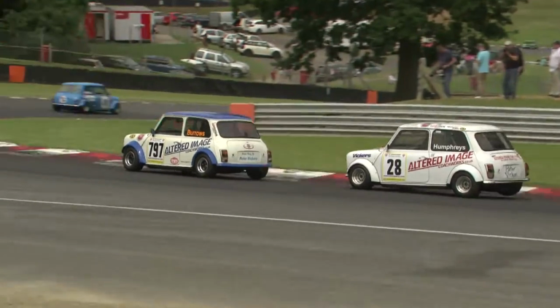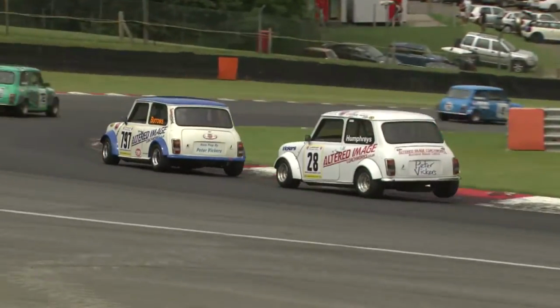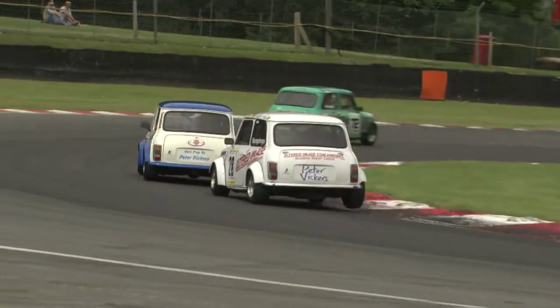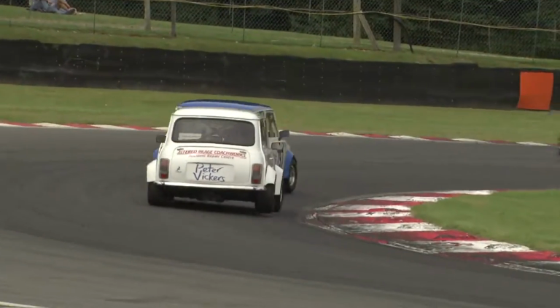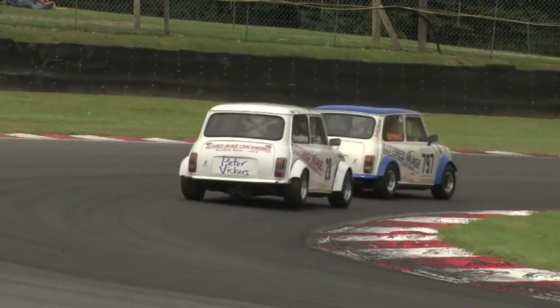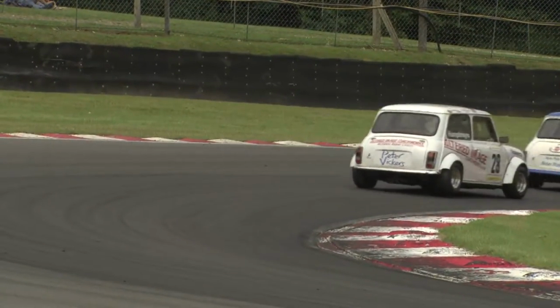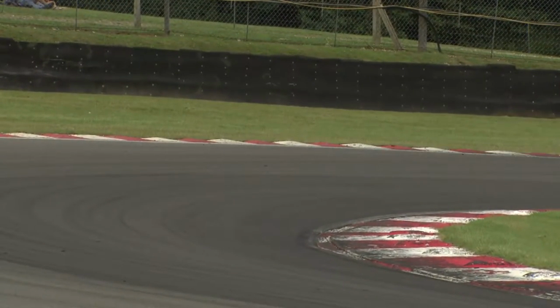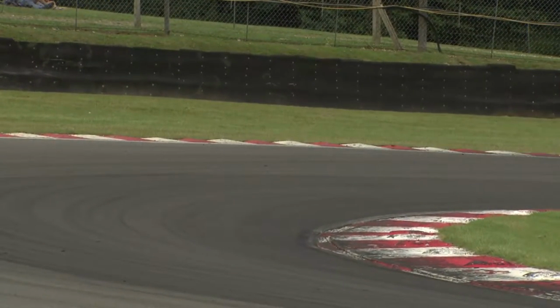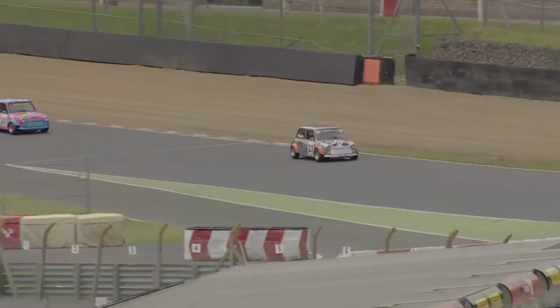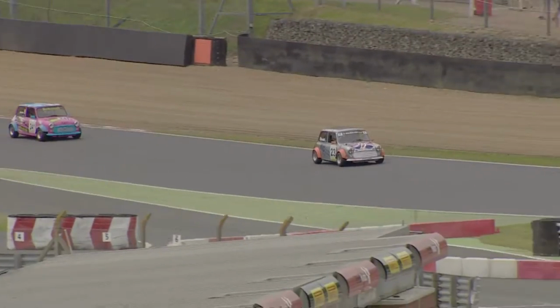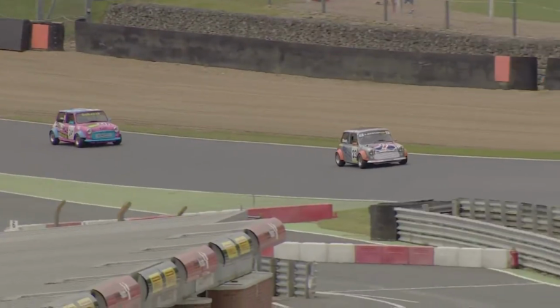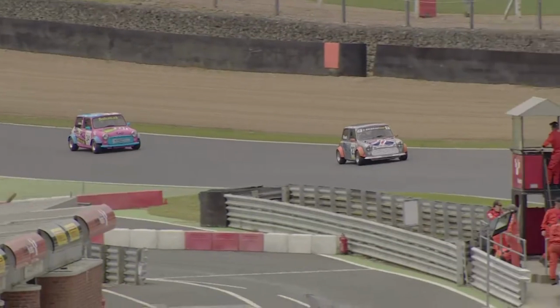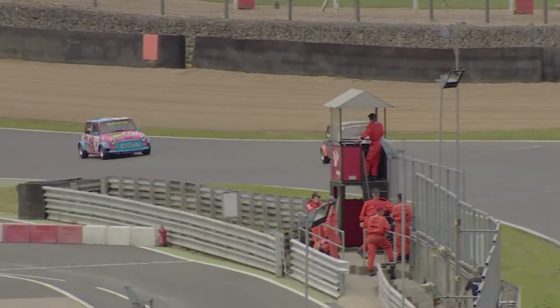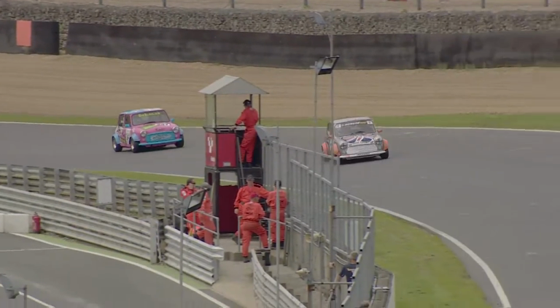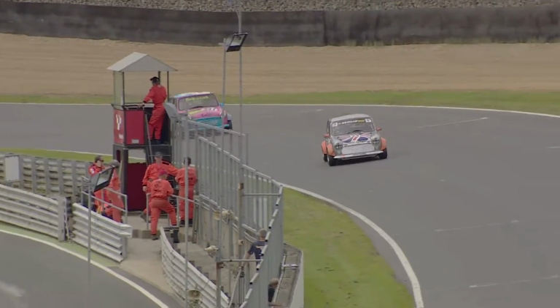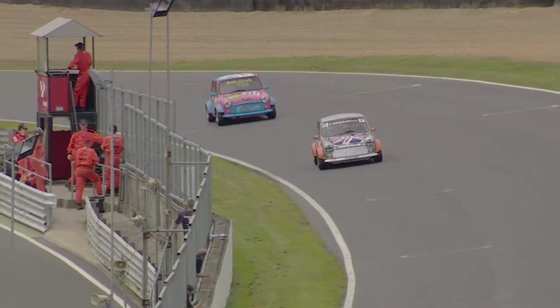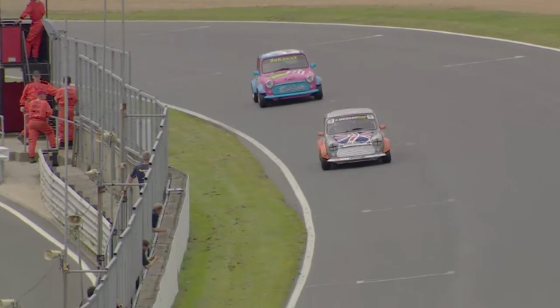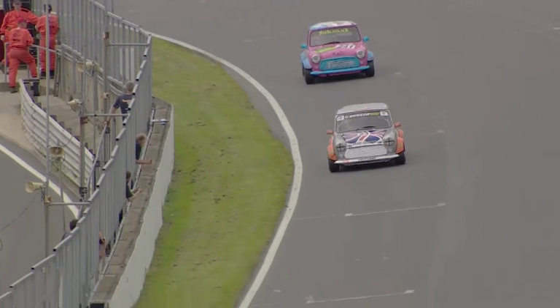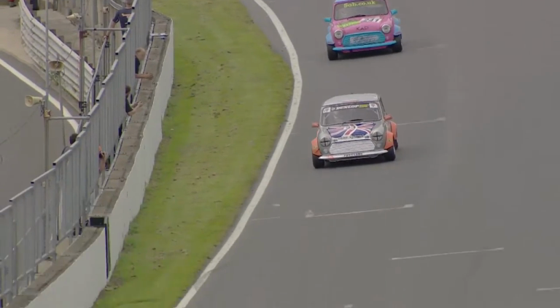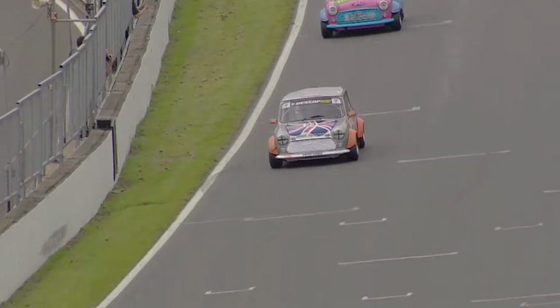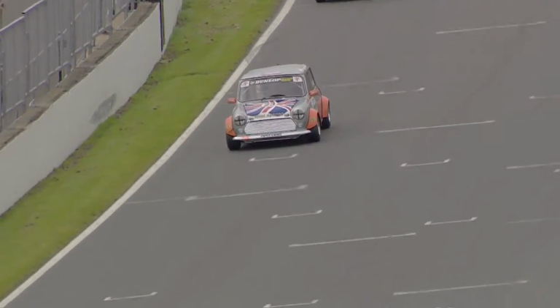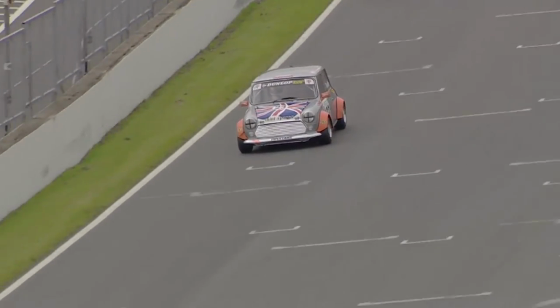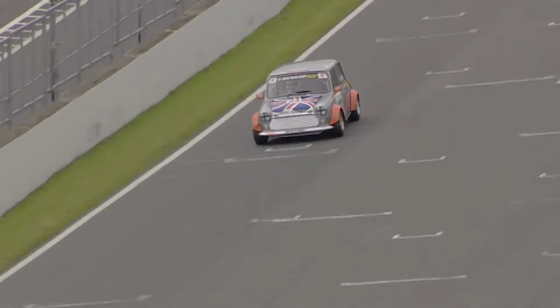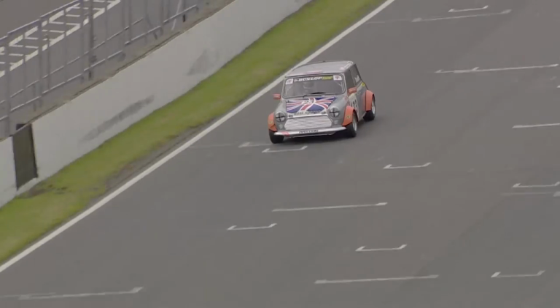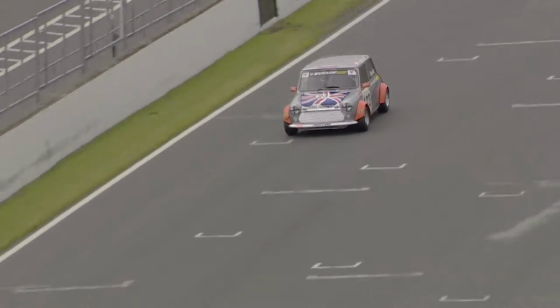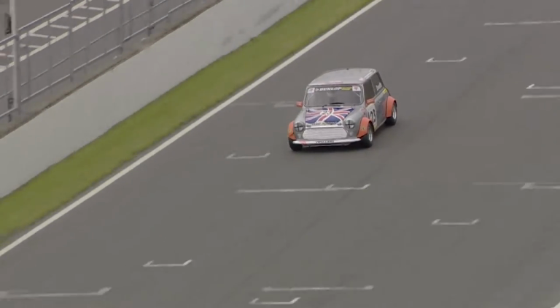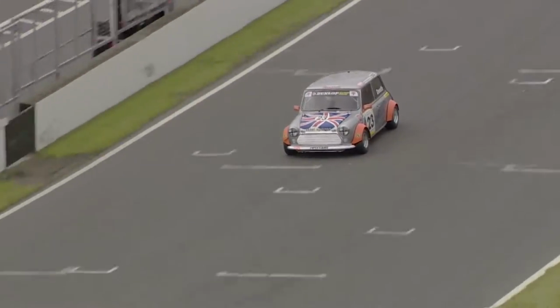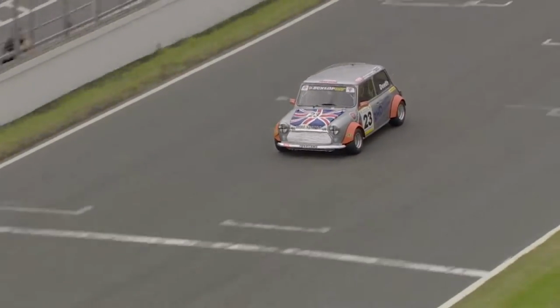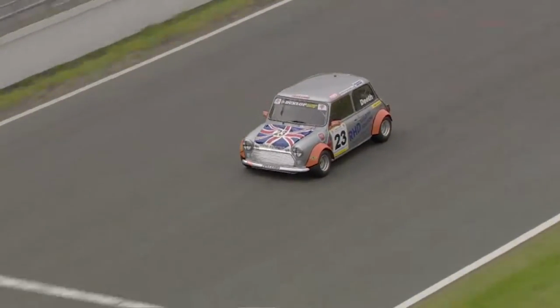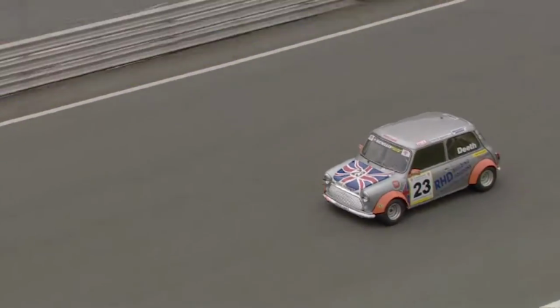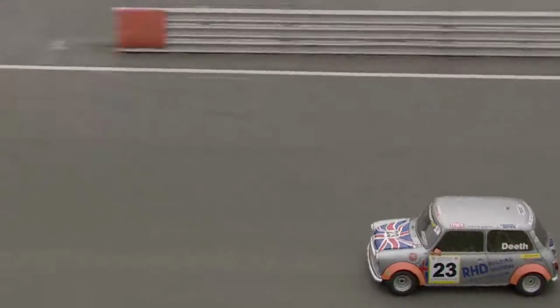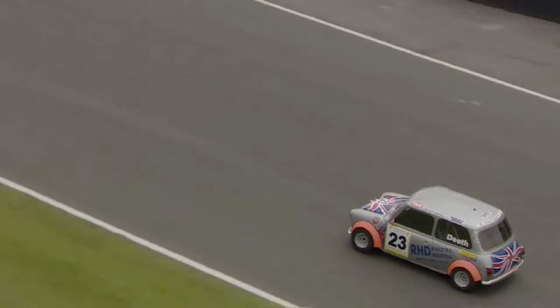Meanwhile Jim Burrows has got Bob Humphreys right behind him — they're battling a little bit lower down the order. Returning to the fight for second place, it remains Rupert Deeth who is clear of Damon Astin.